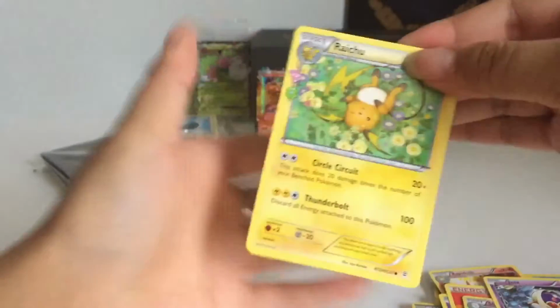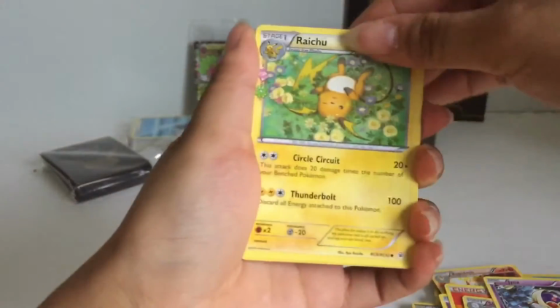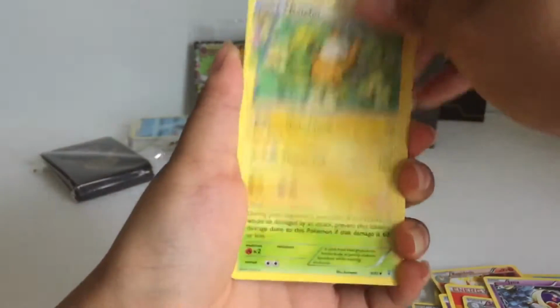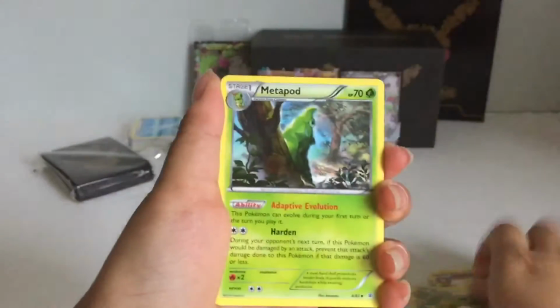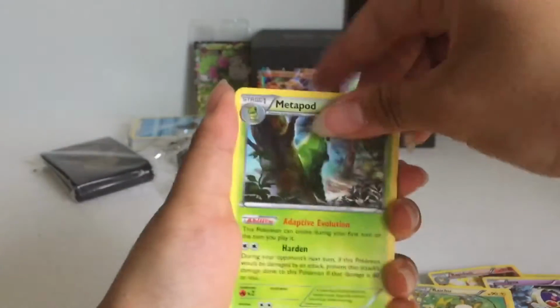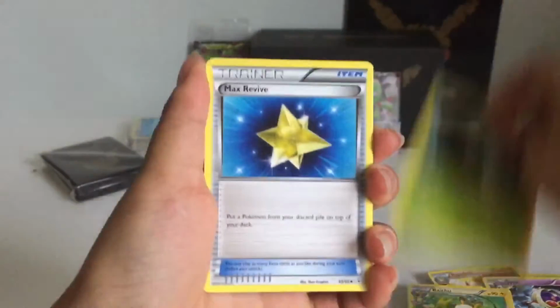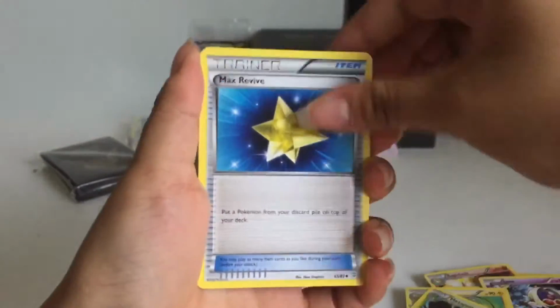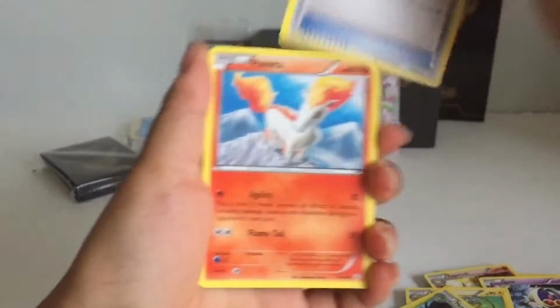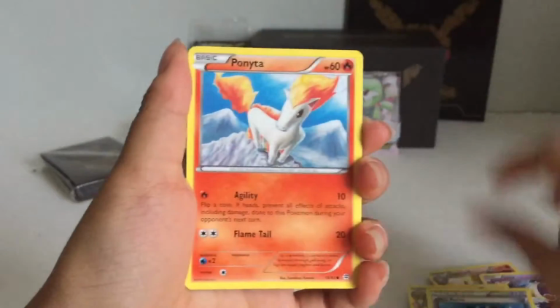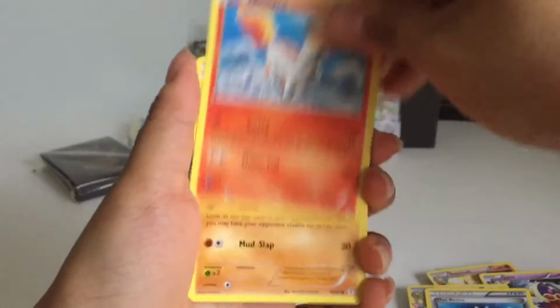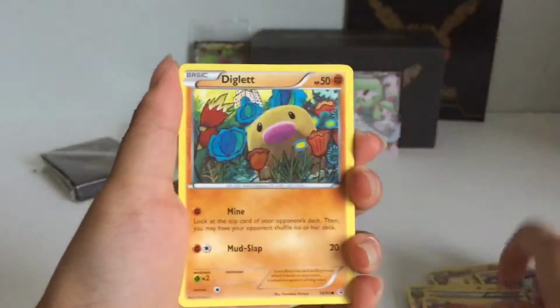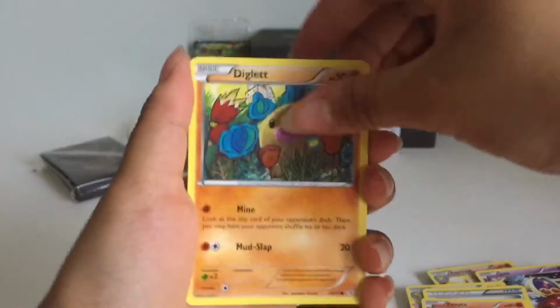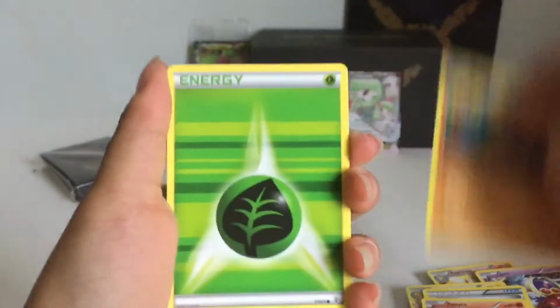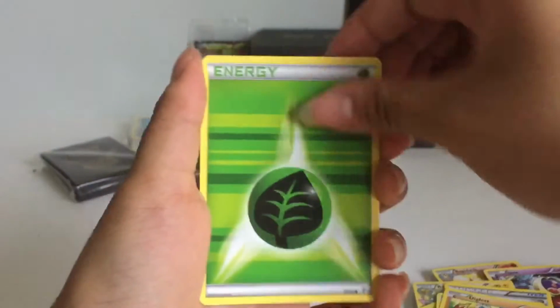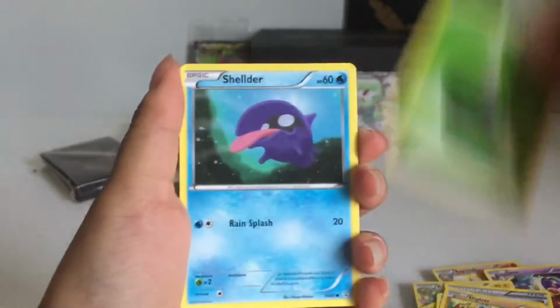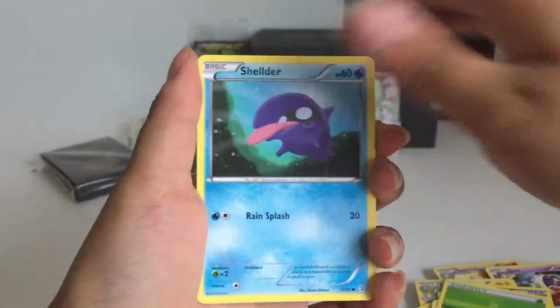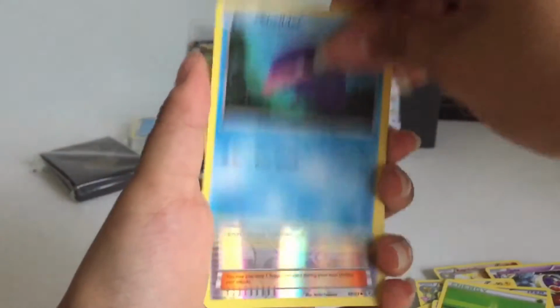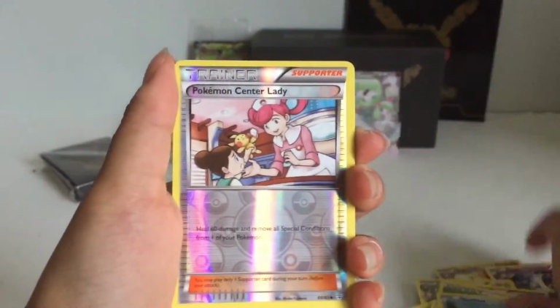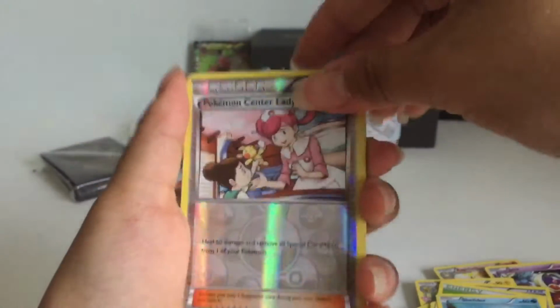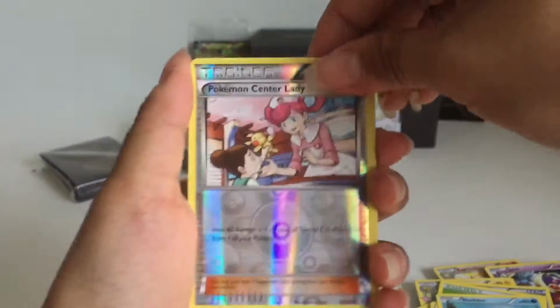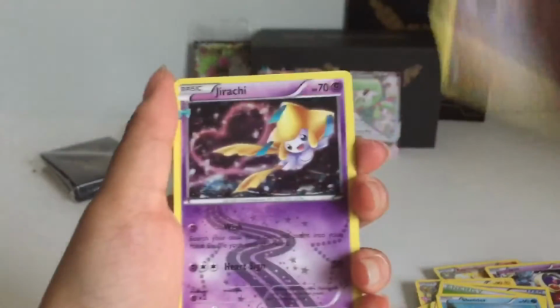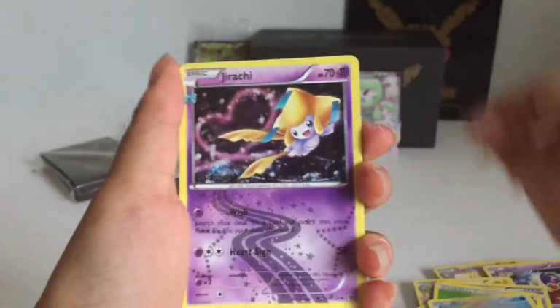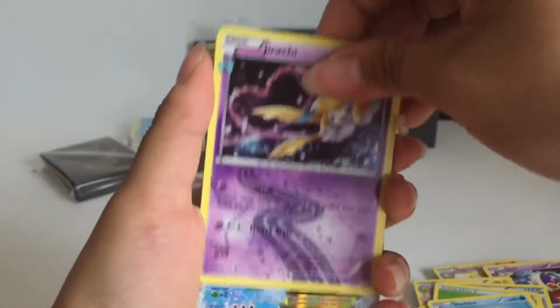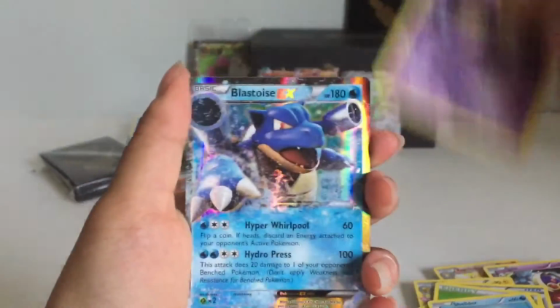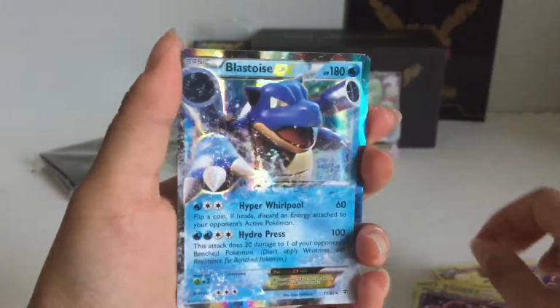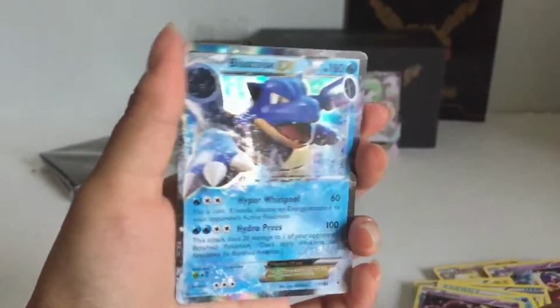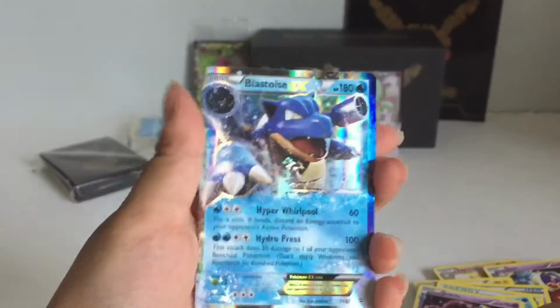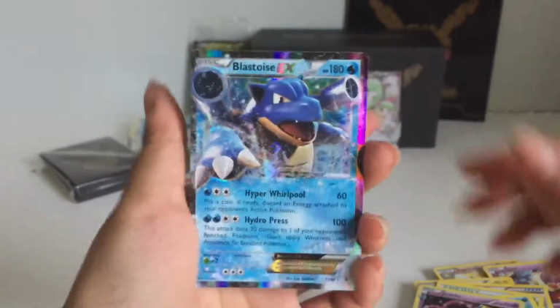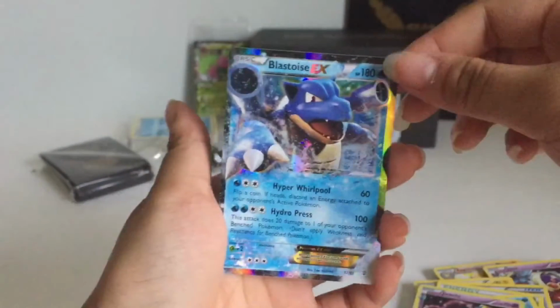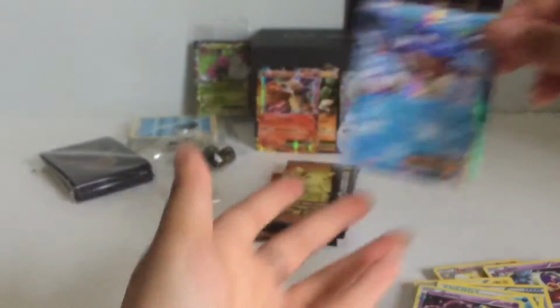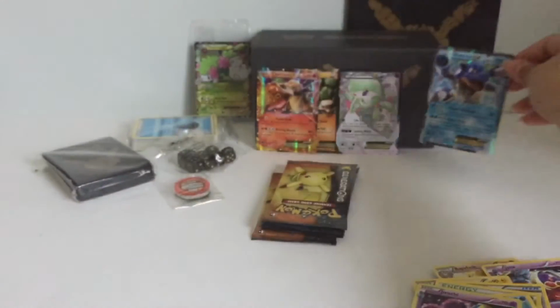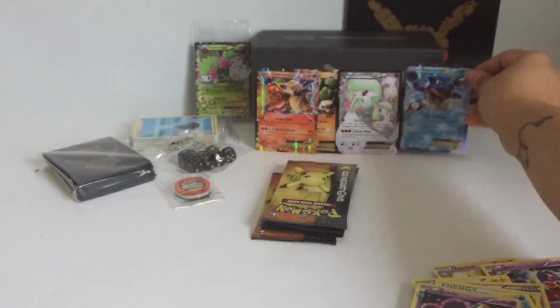Here's a Raichu, Metapod, Trainer, Ponyta, Diglett, Energy, Shellder, Trainer, and Jirachi again. Ooh, and a Blastoise EX to finish this pack off.